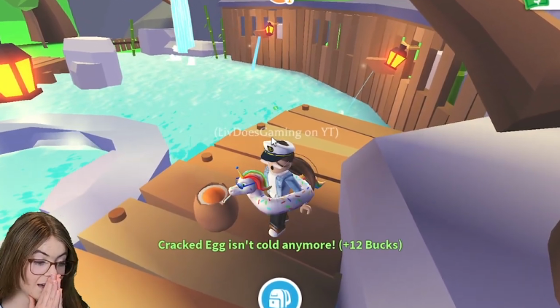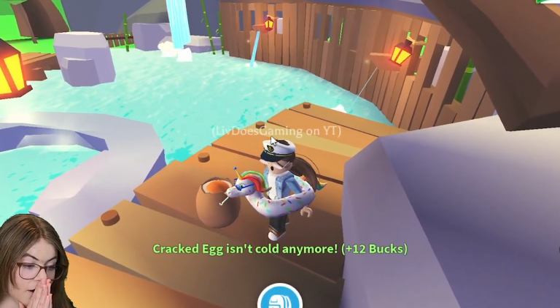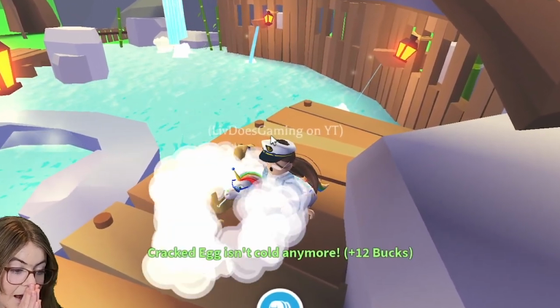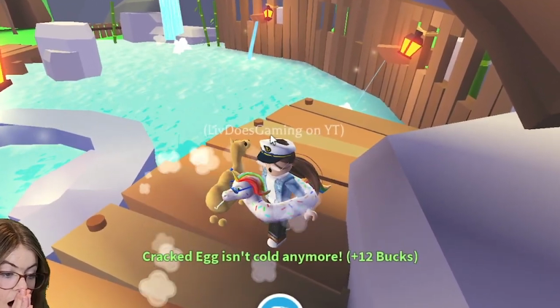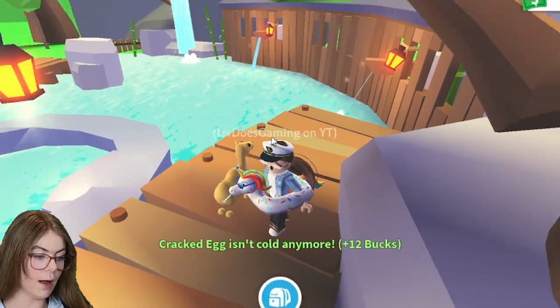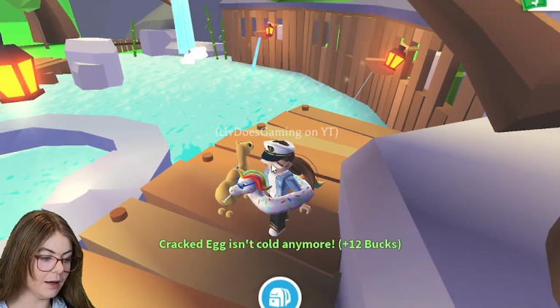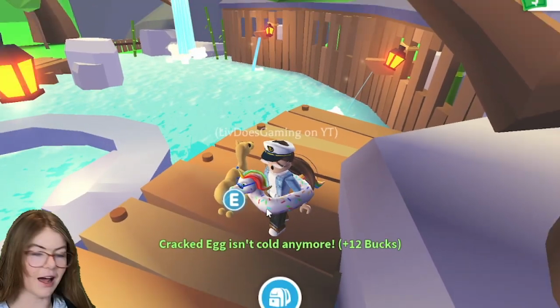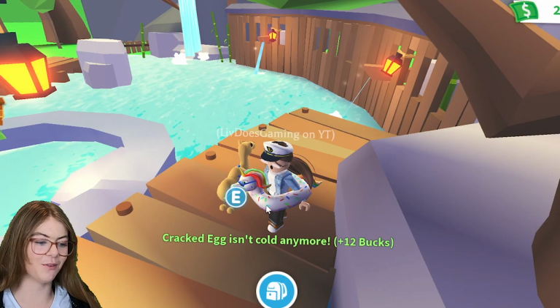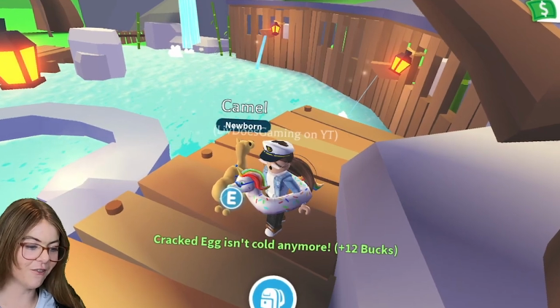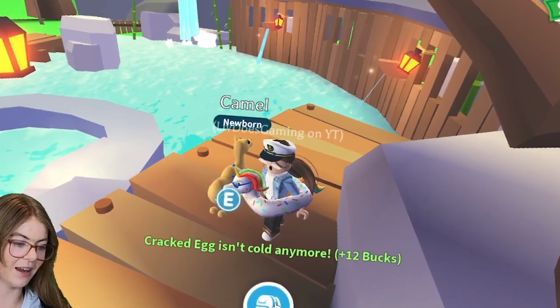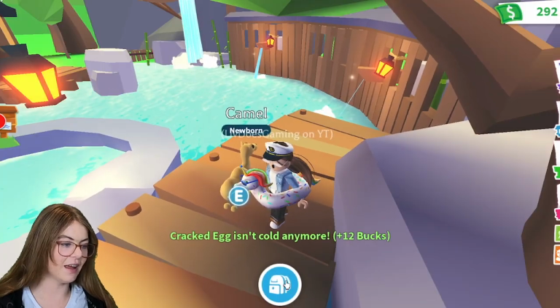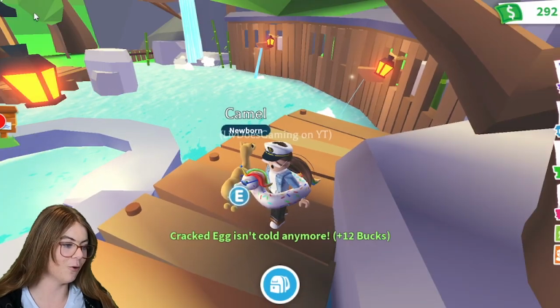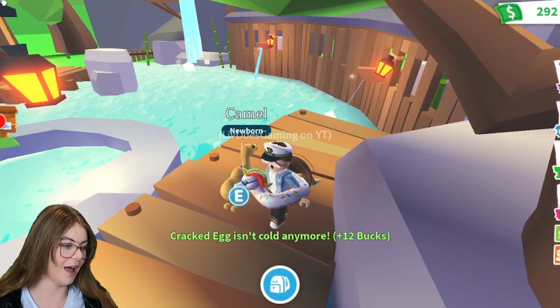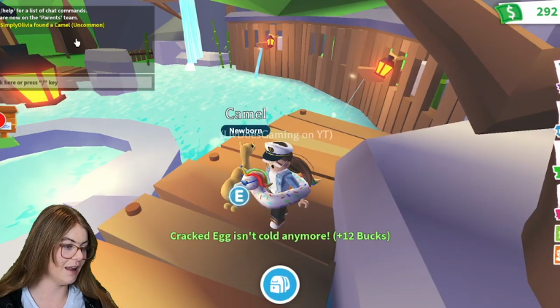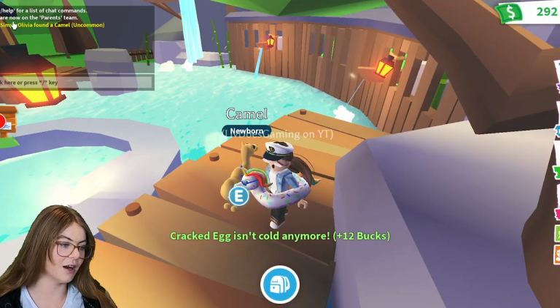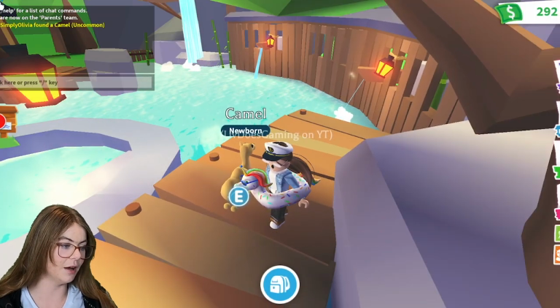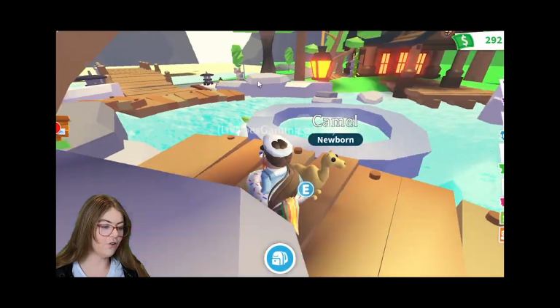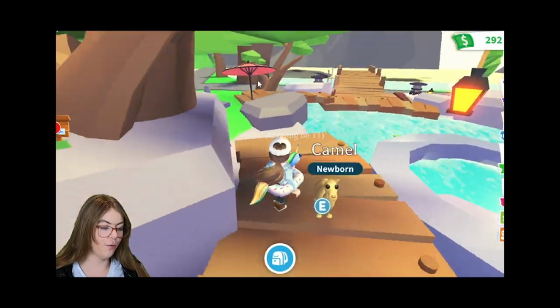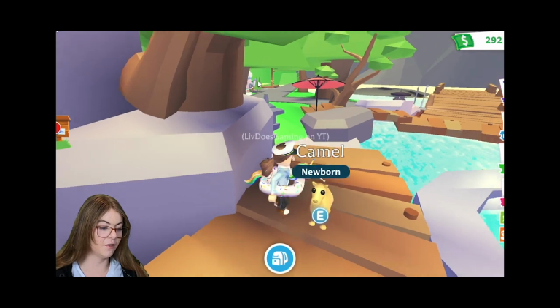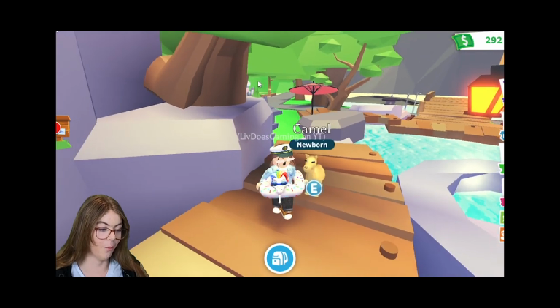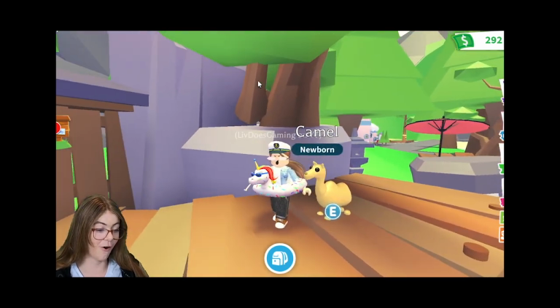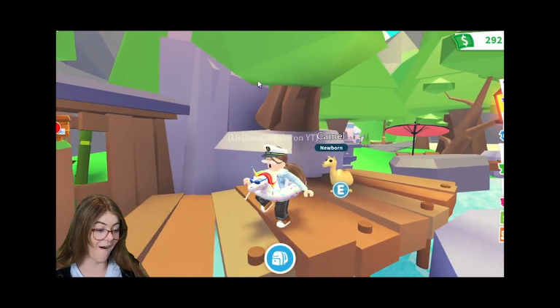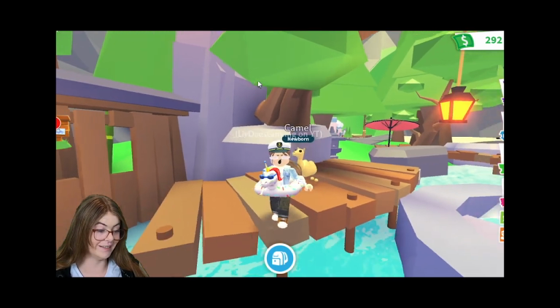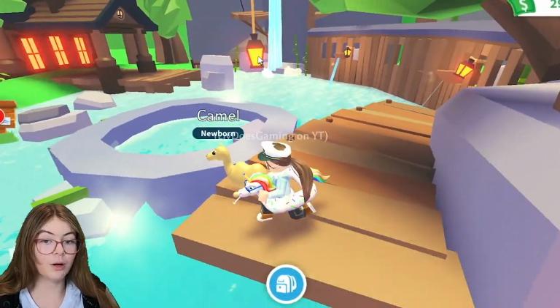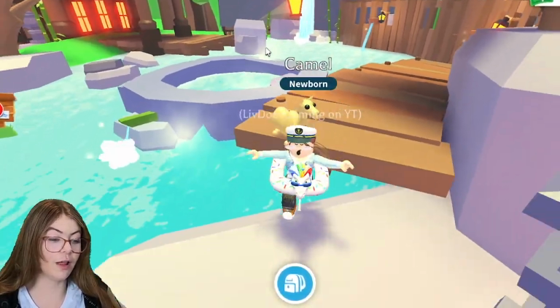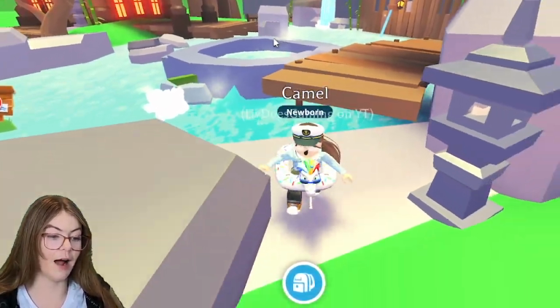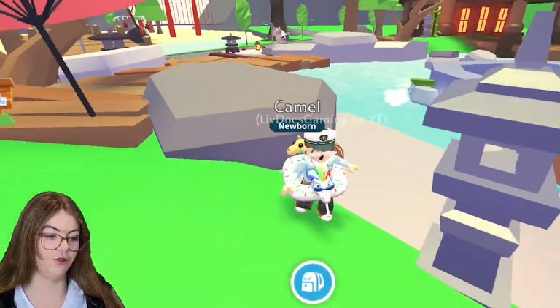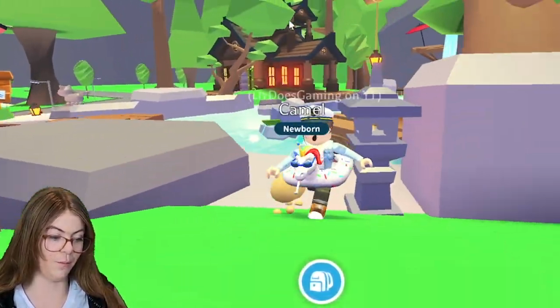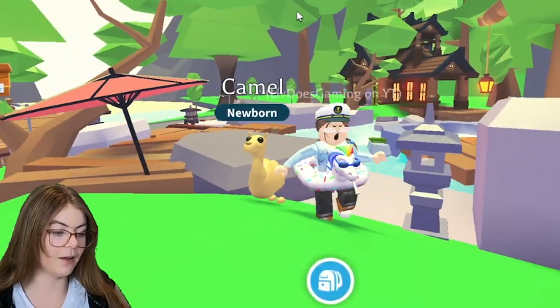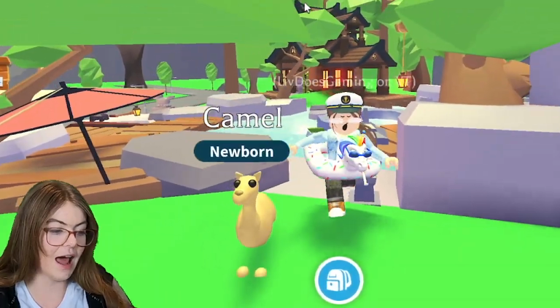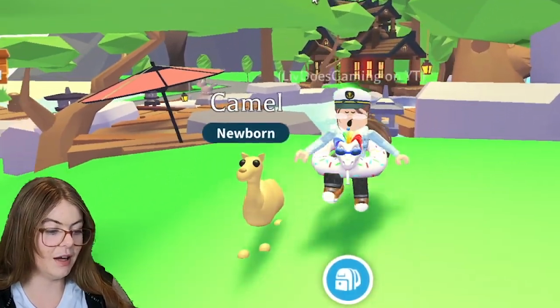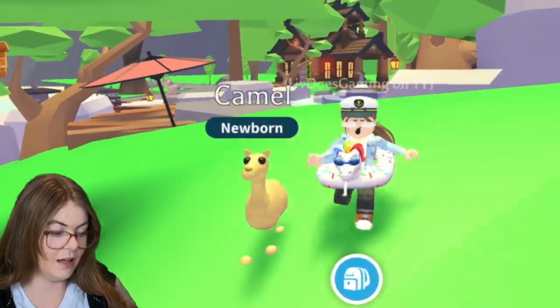It's hatching. Wait, what is this? I thought this was a dog for a second — this is a camel! And it is uncommon. It is so big though, oh my gosh. I wonder what it would look like with a ride potion on, because look at how big it is.